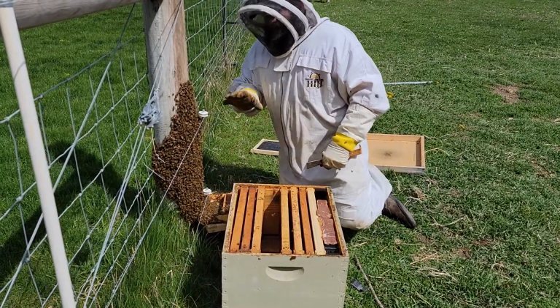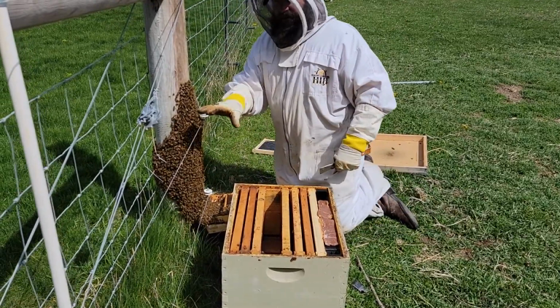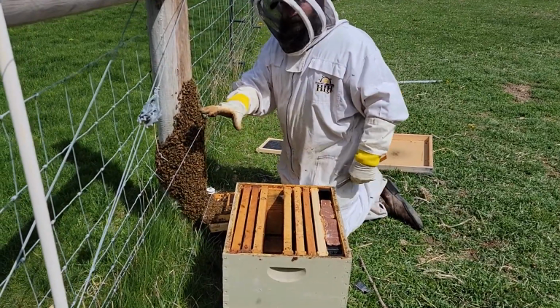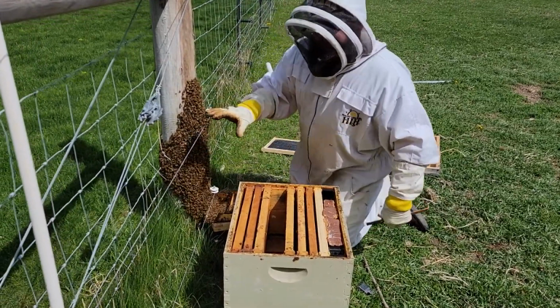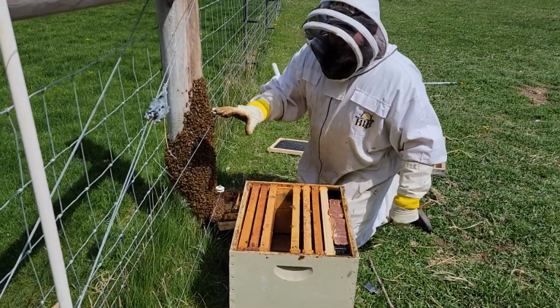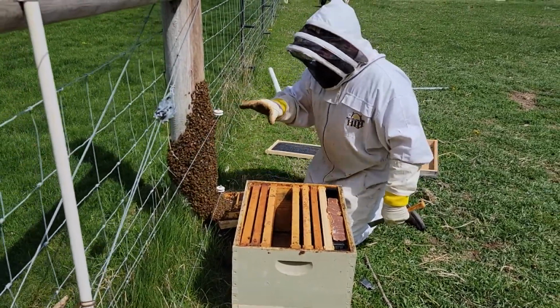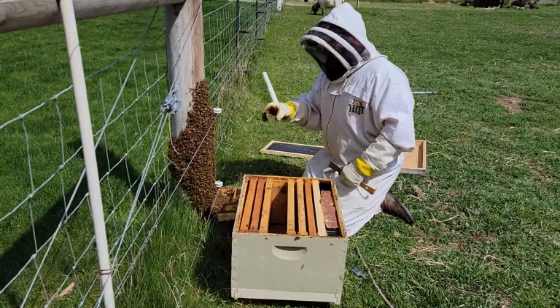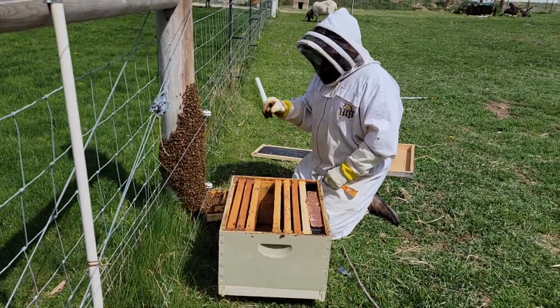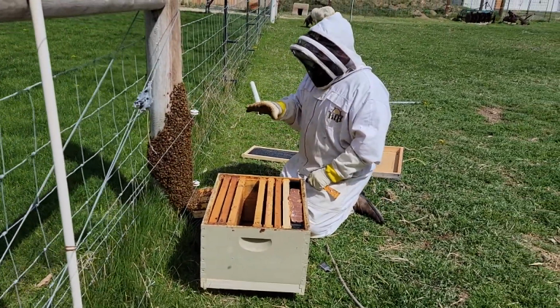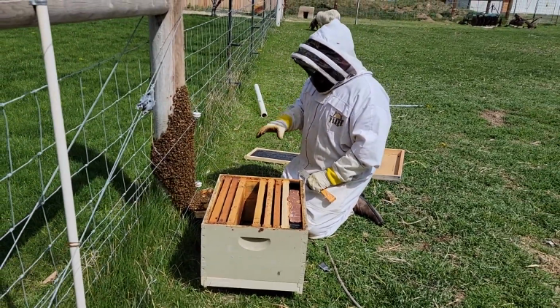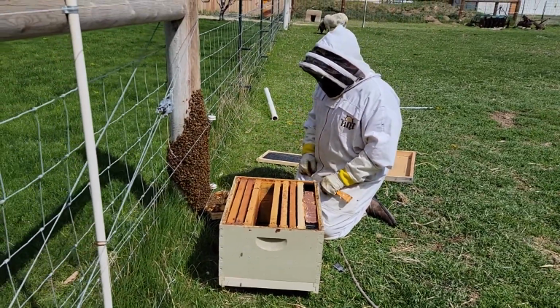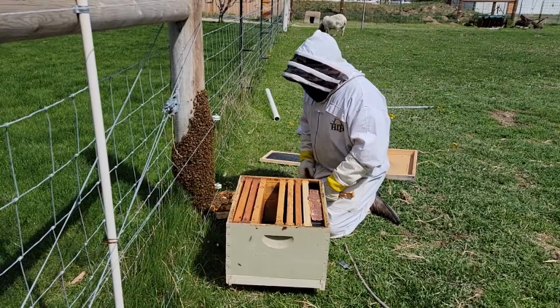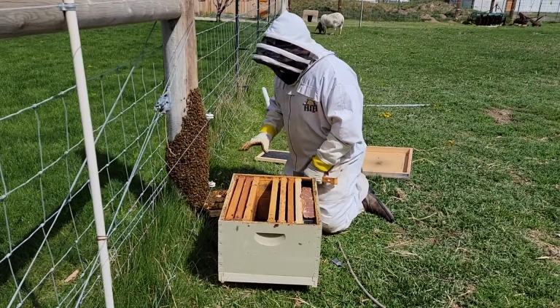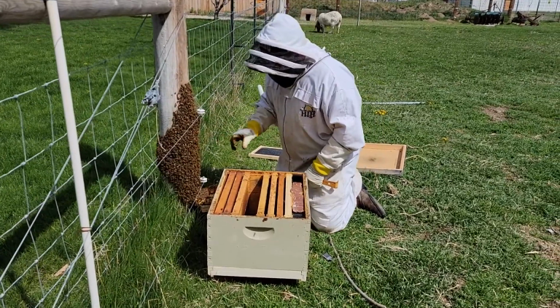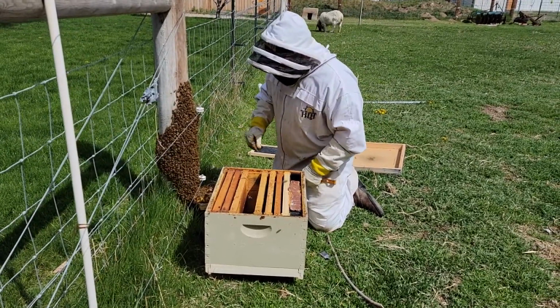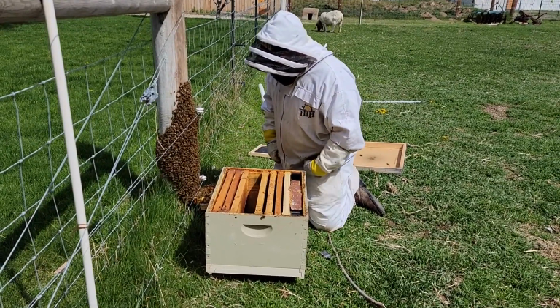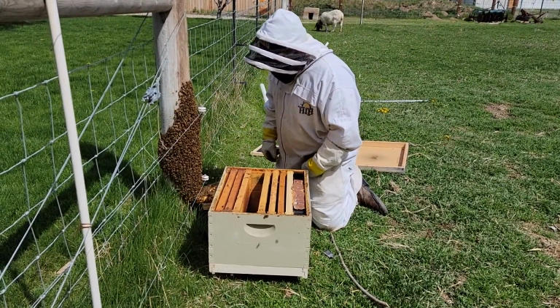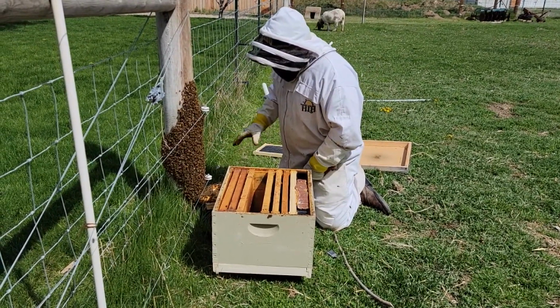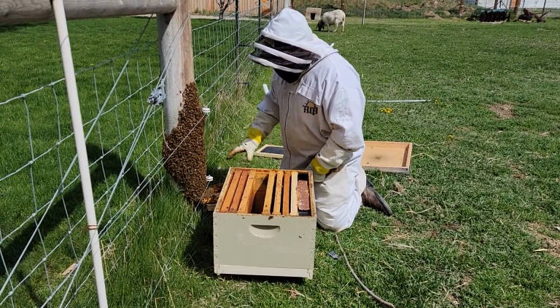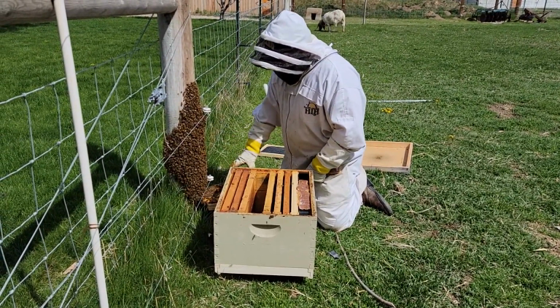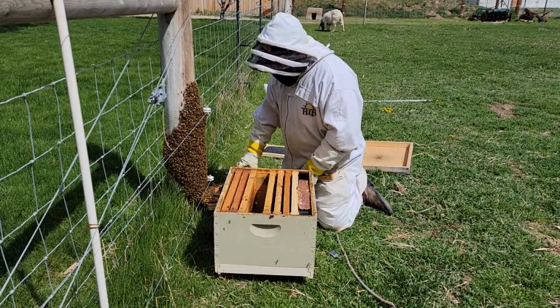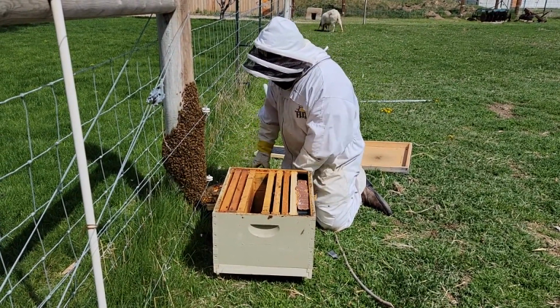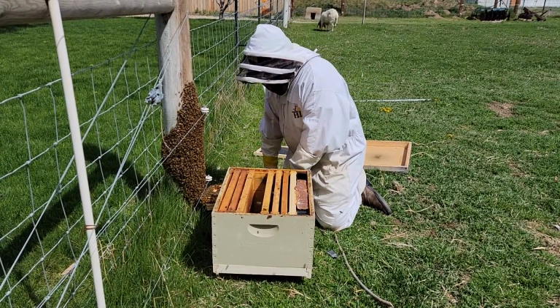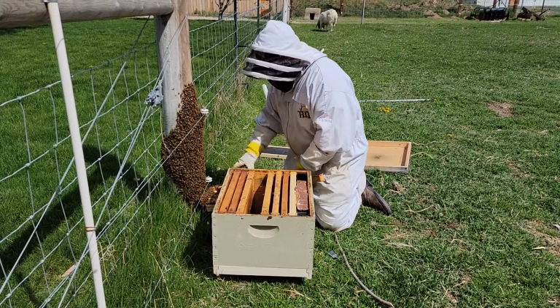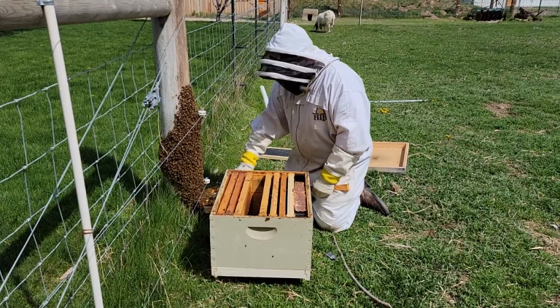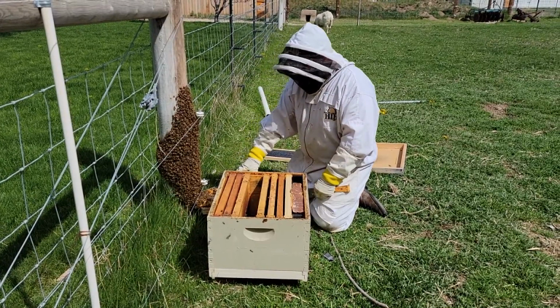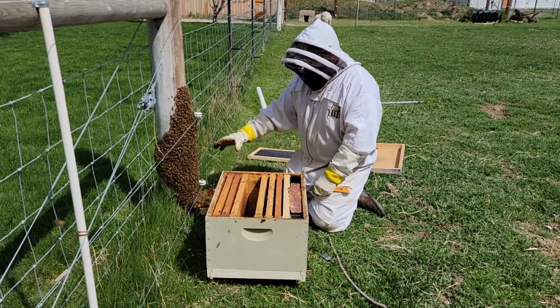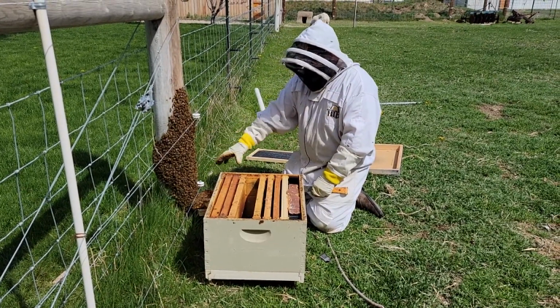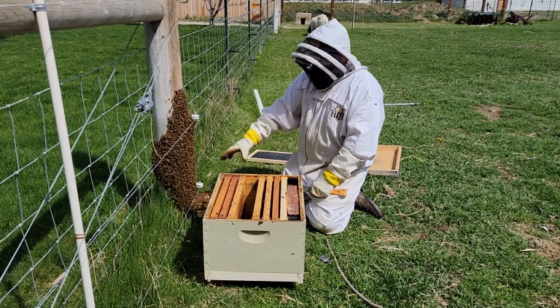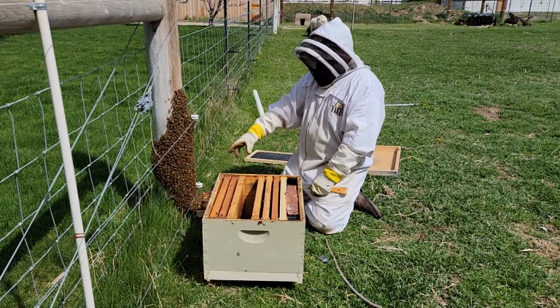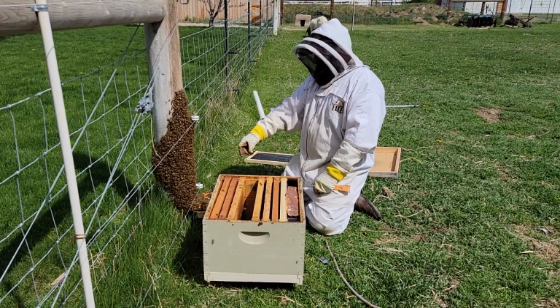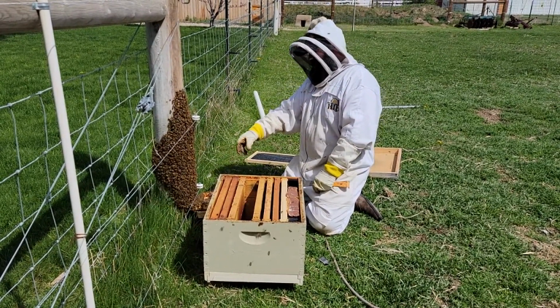I've already turned the electric fence off for my benefit so we don't have an issue with that or kill any bees in the process. I've set down my inner cover and a frame here - you can see they're already starting to climb down on it.